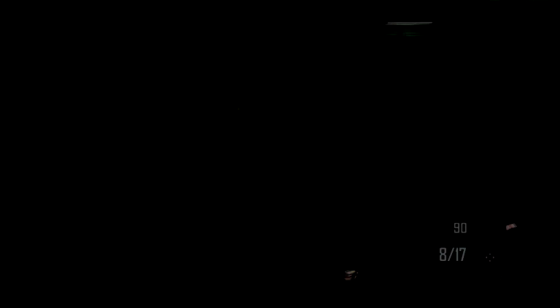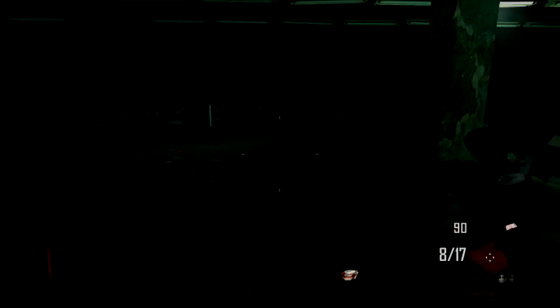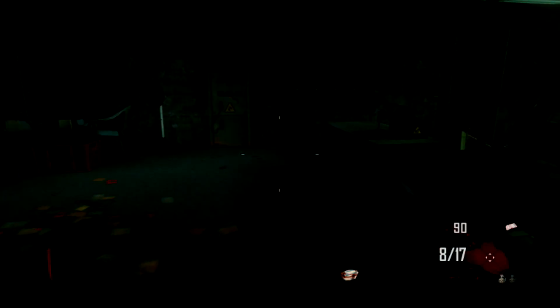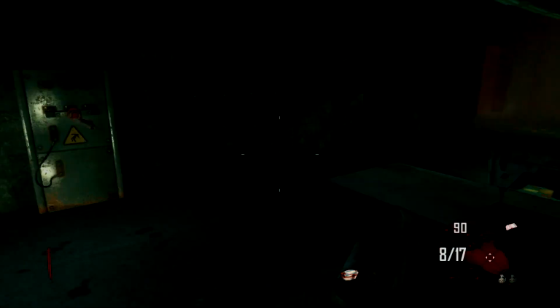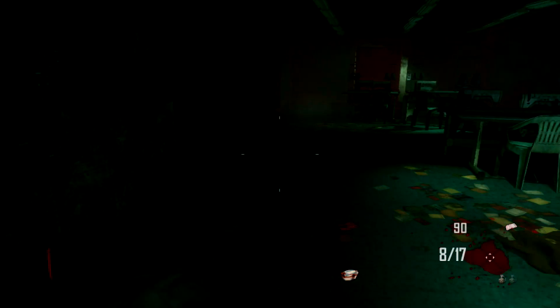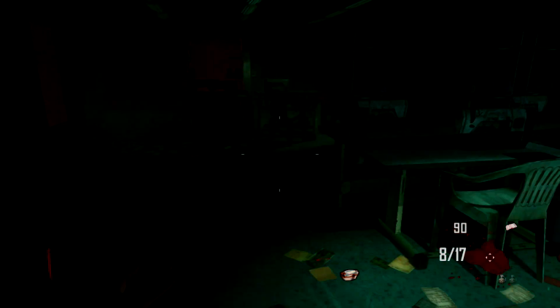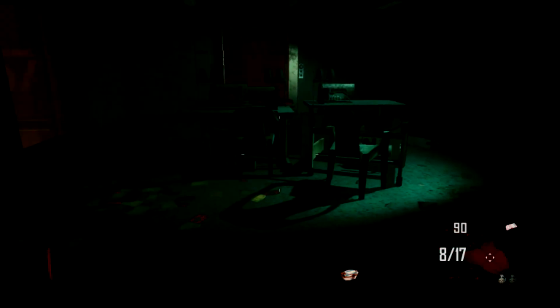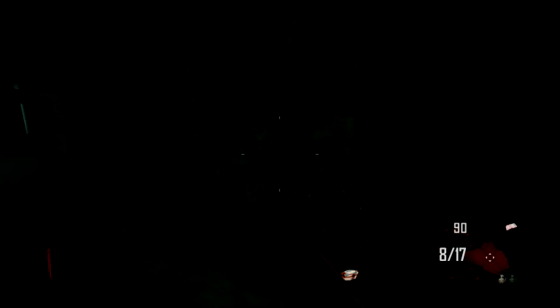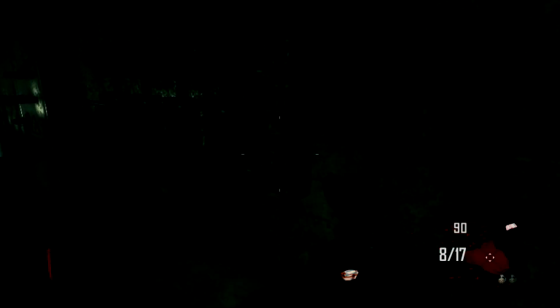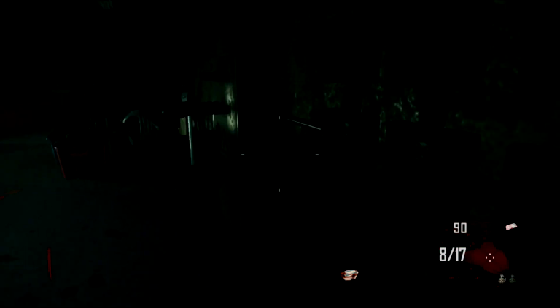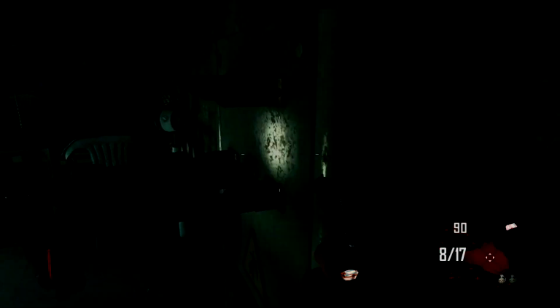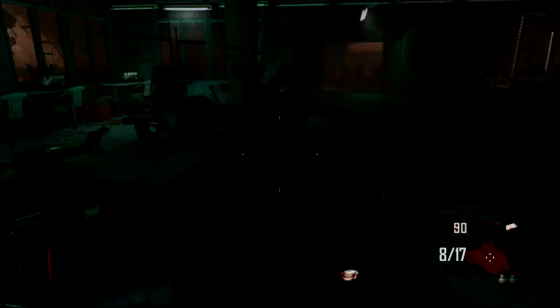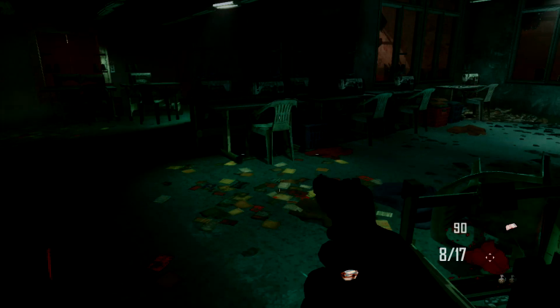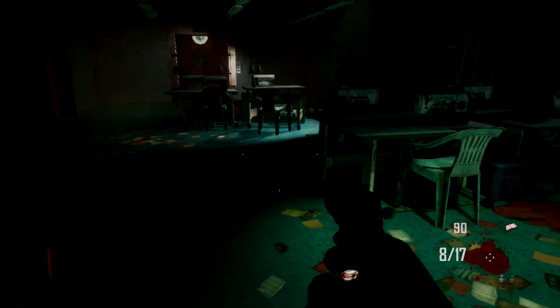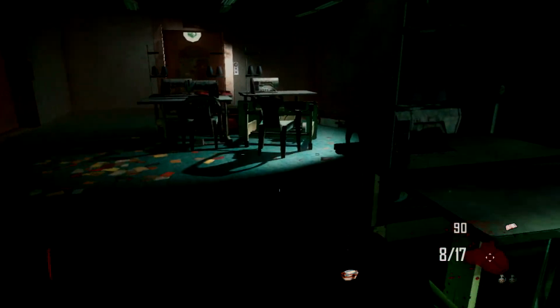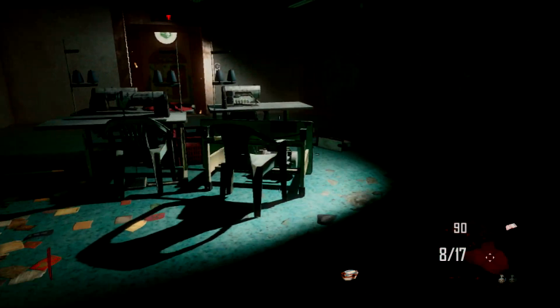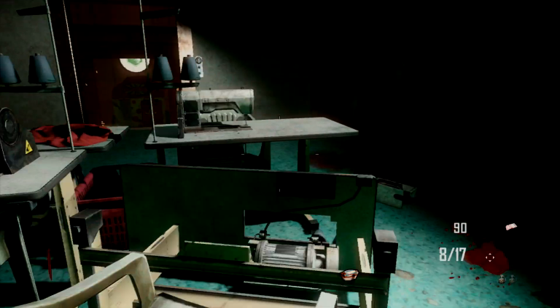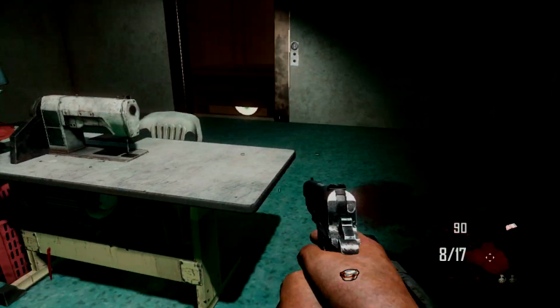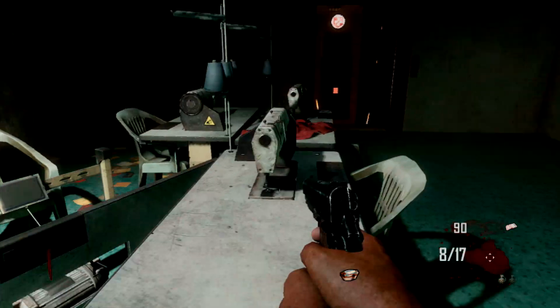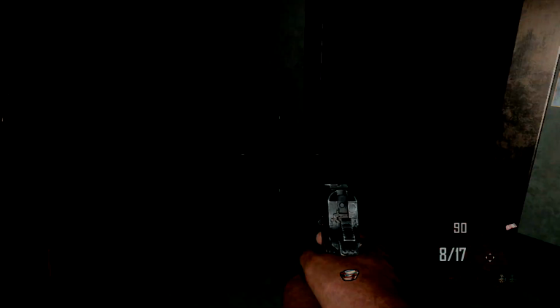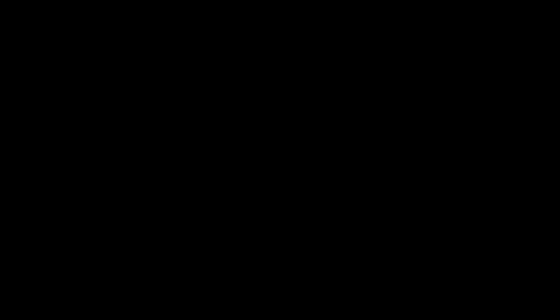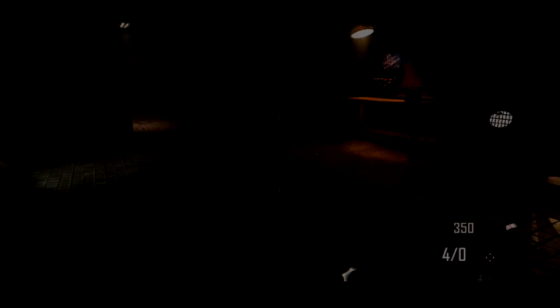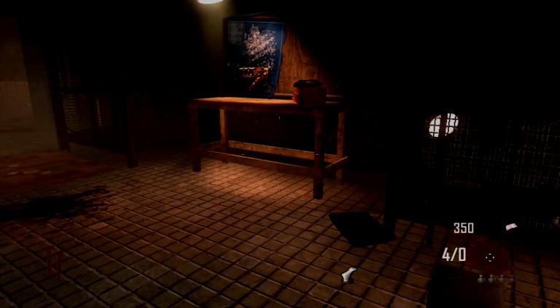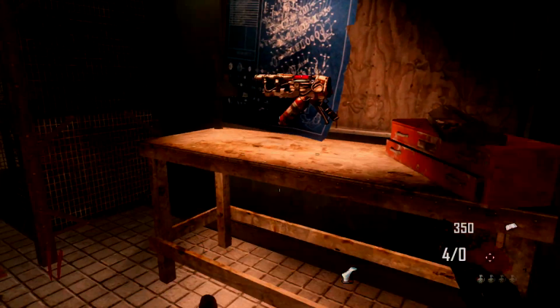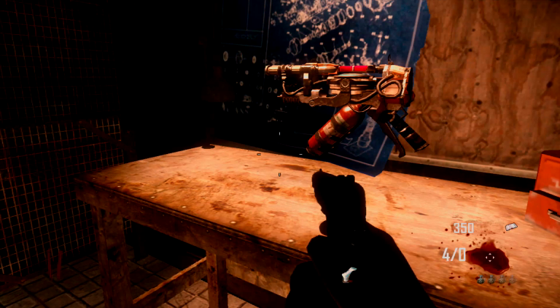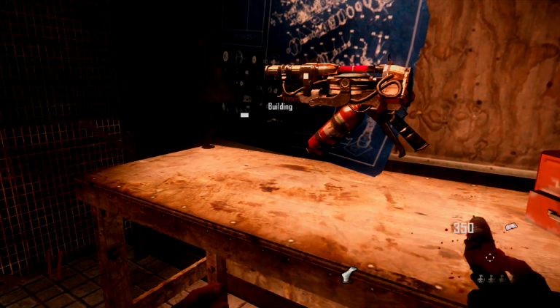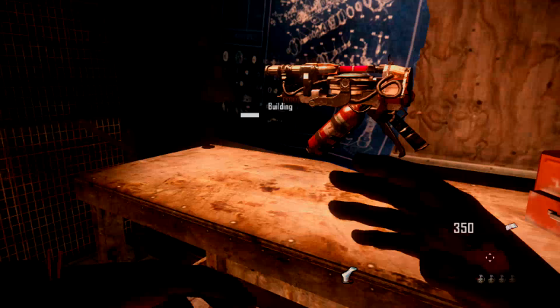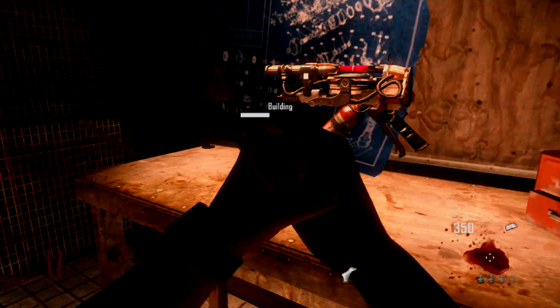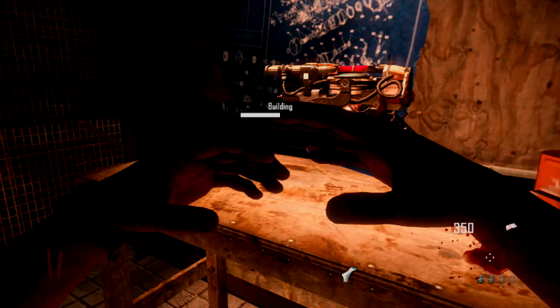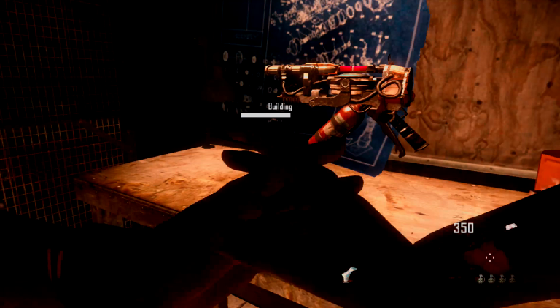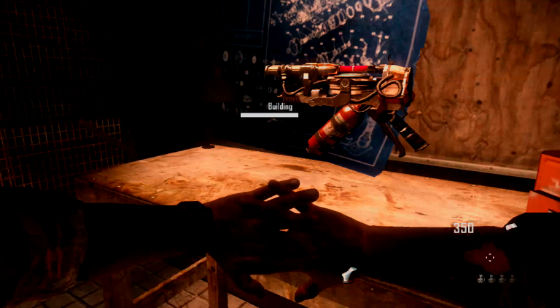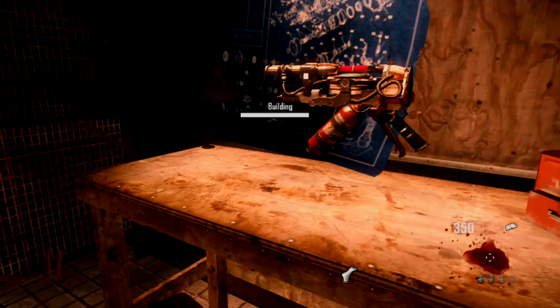Then you want to head down to the power. Once you get down there, turn it on, and then collect any parts that help you build the Sliquifier. Build that because it is crucial to this camping strategy.